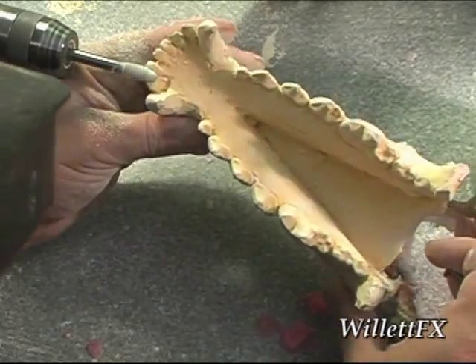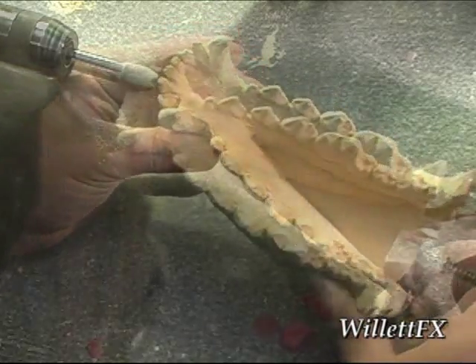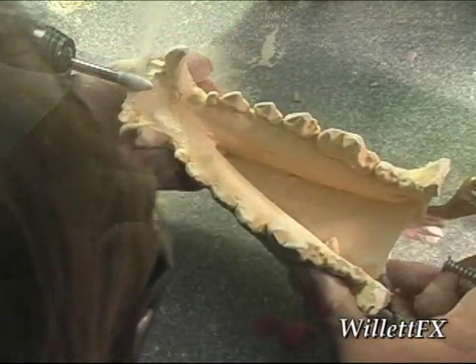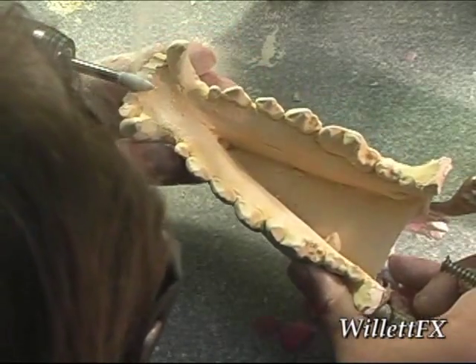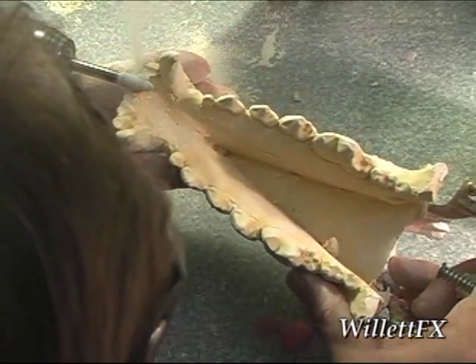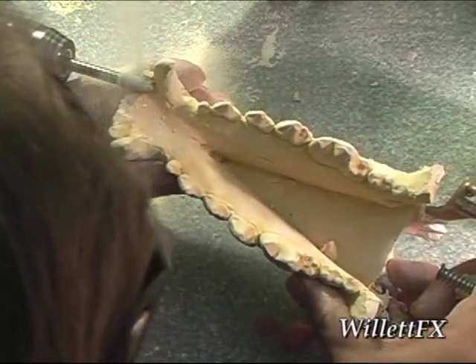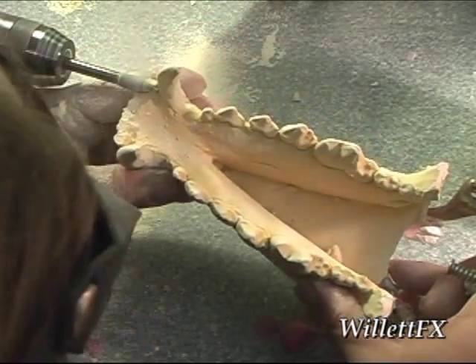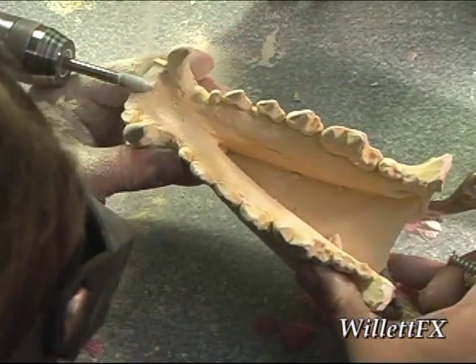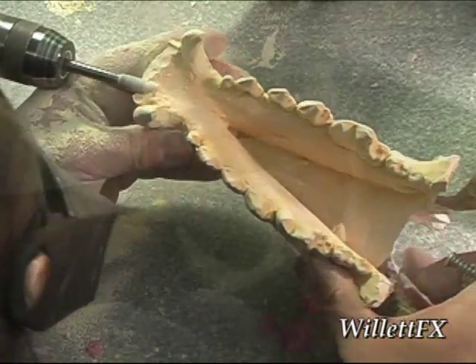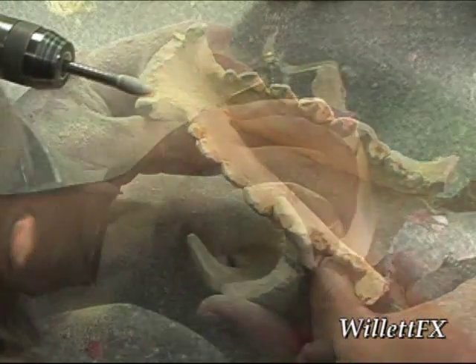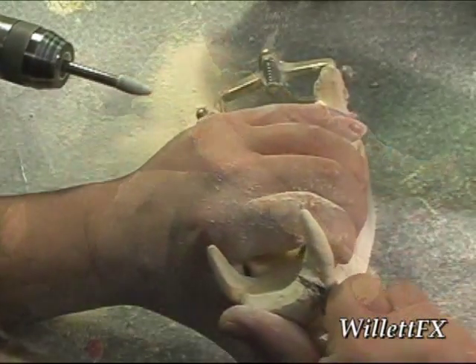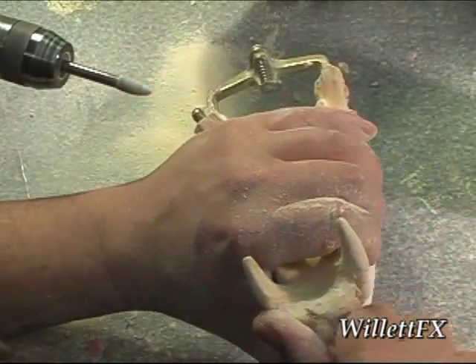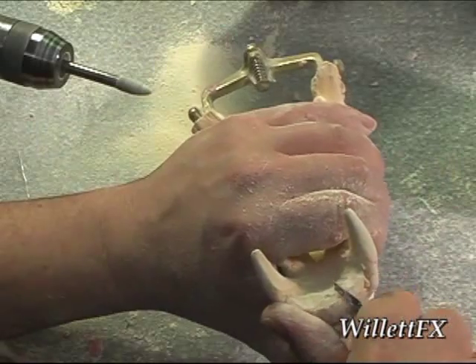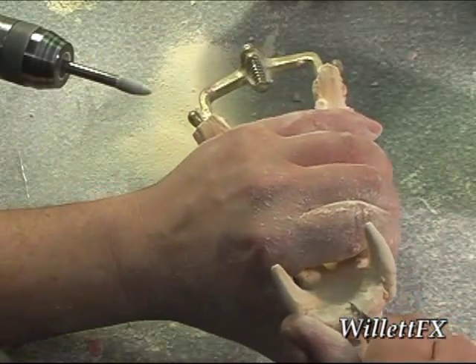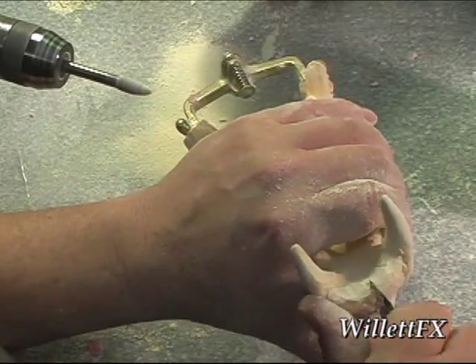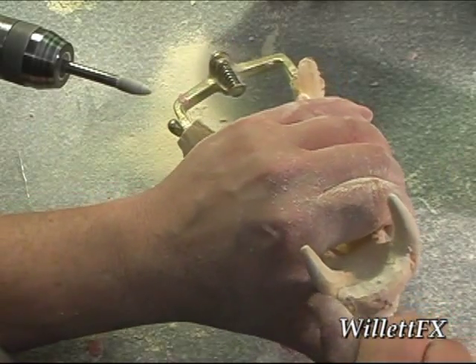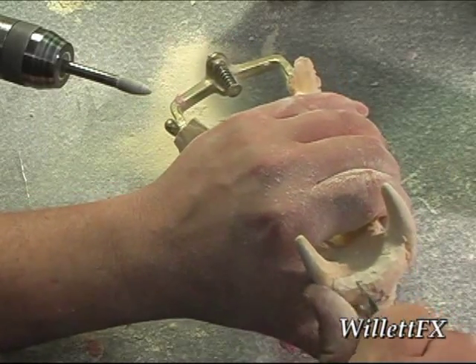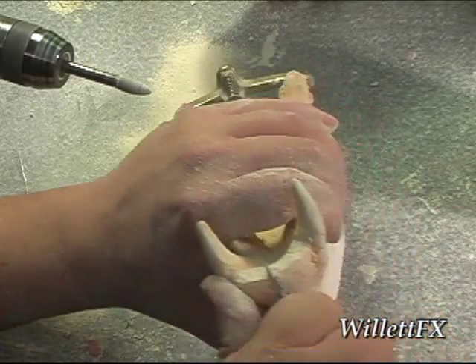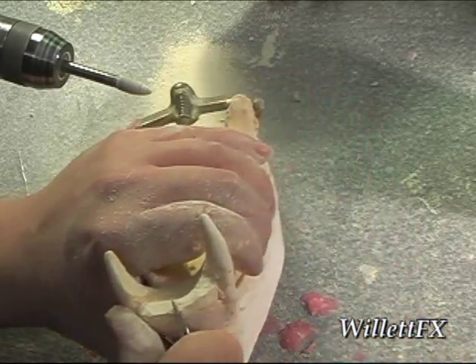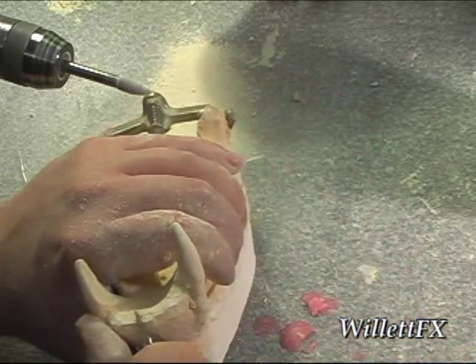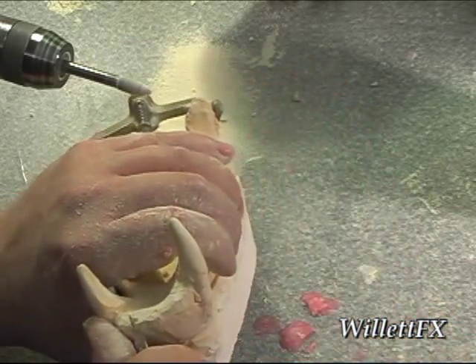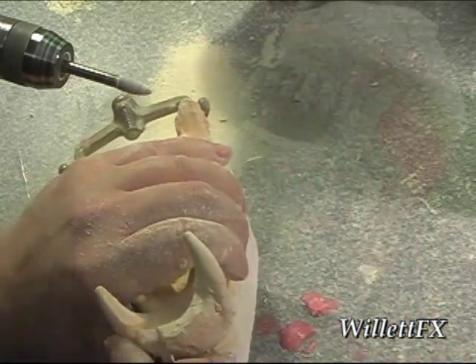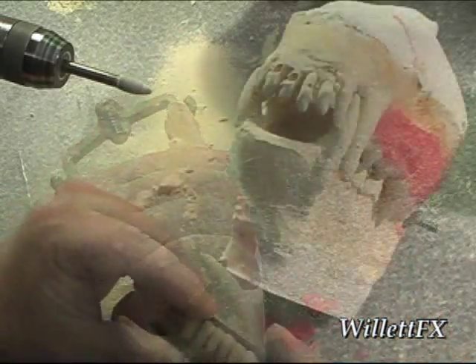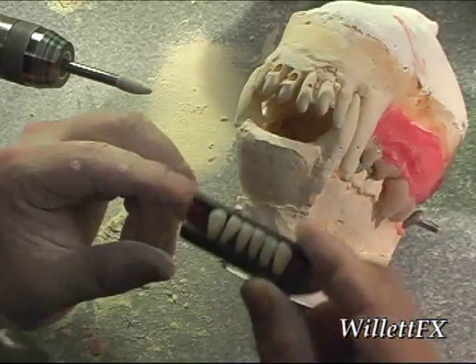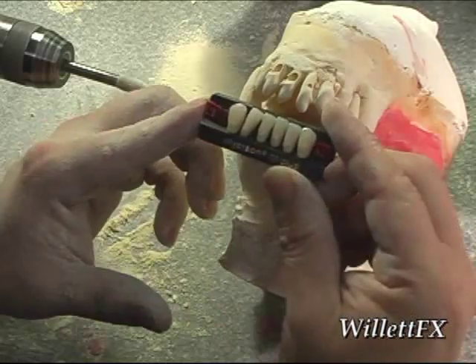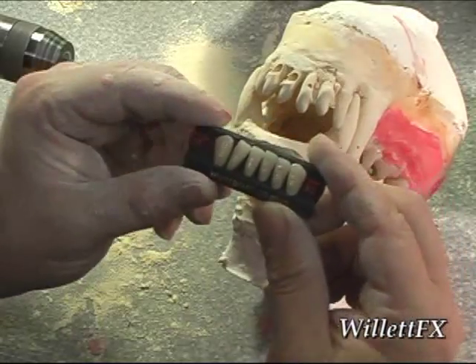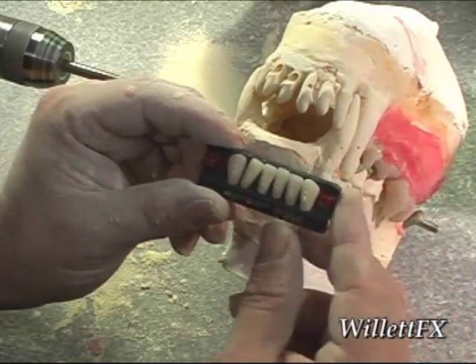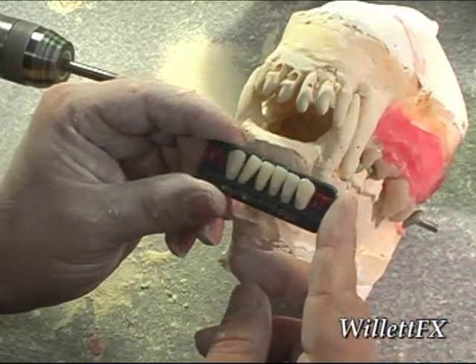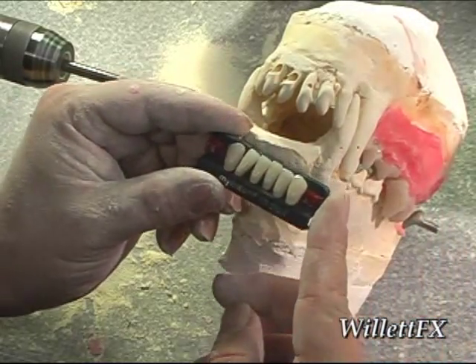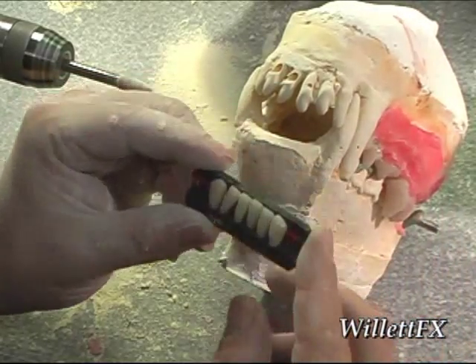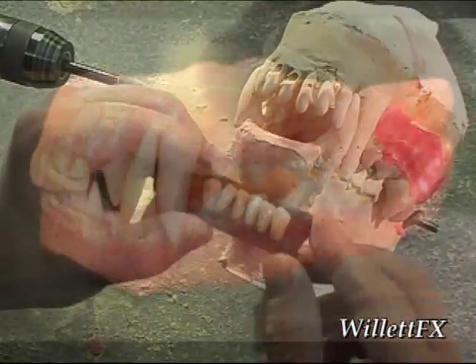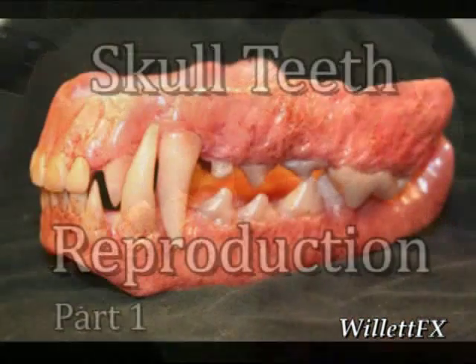Now I'm going to remove the front lower stone teeth. To continue this video, go to part two.